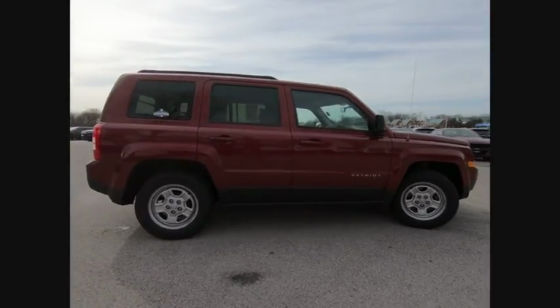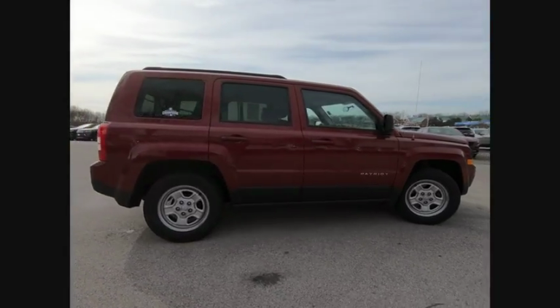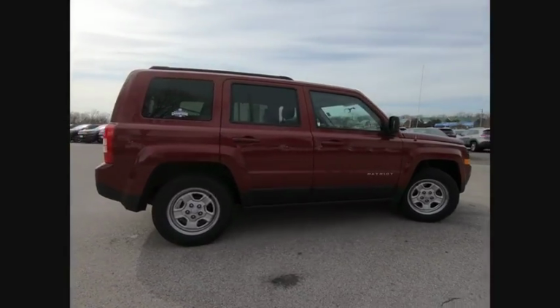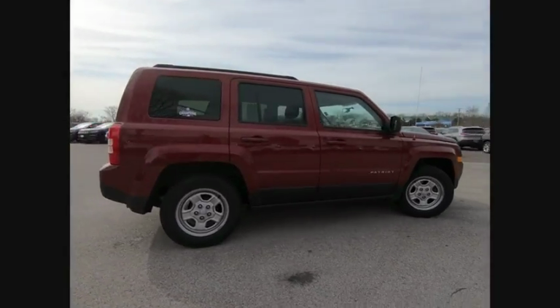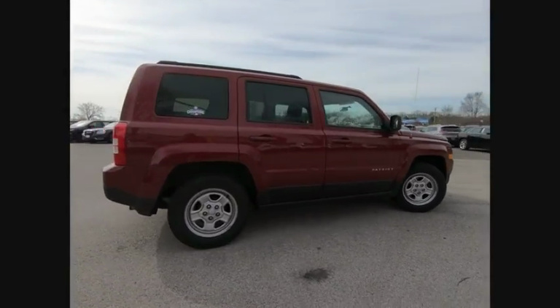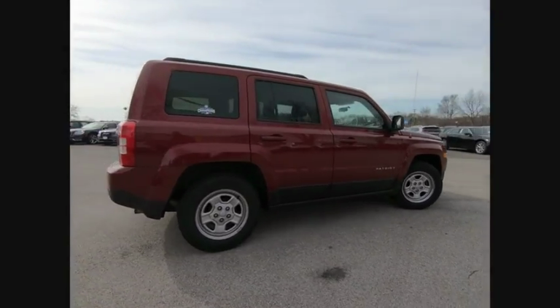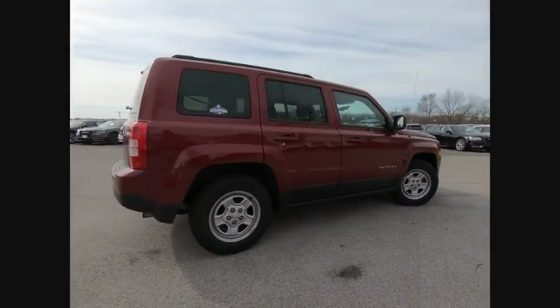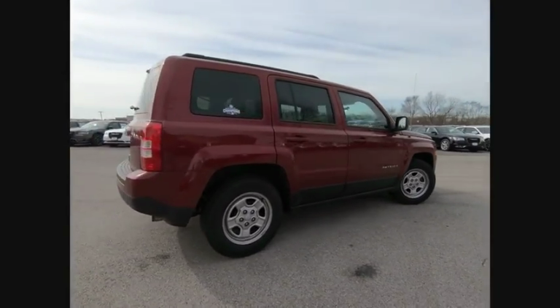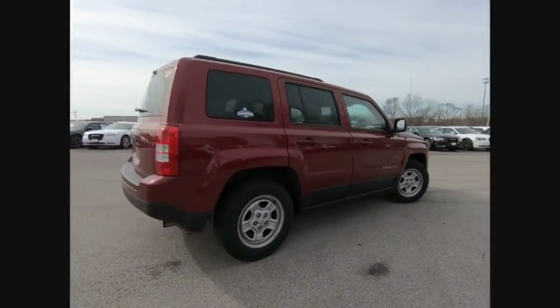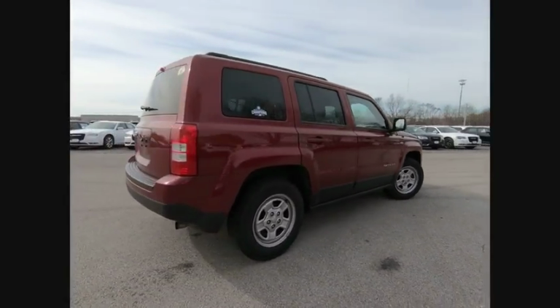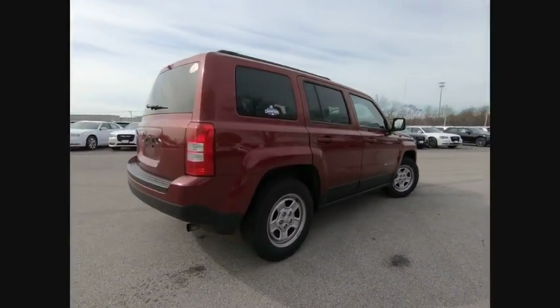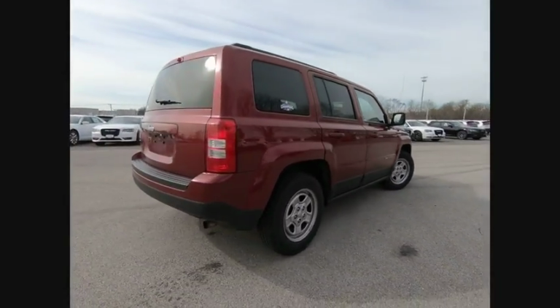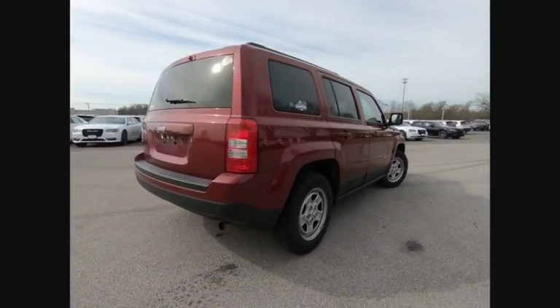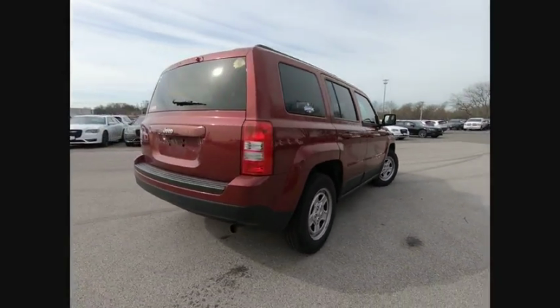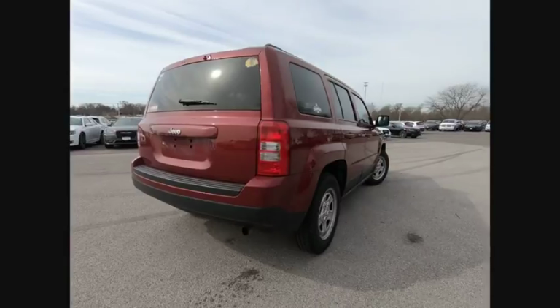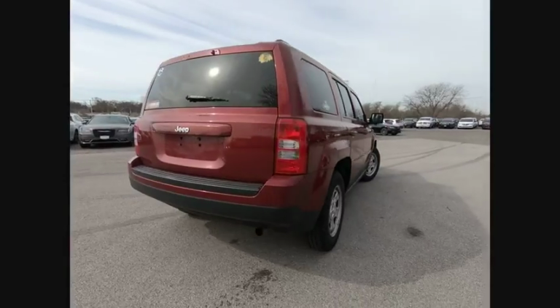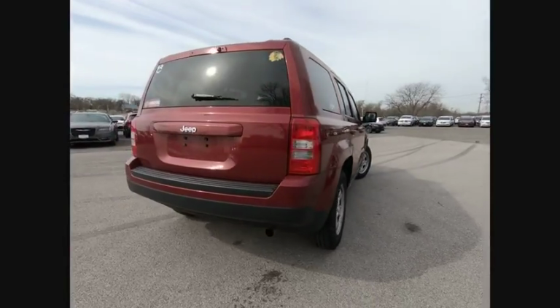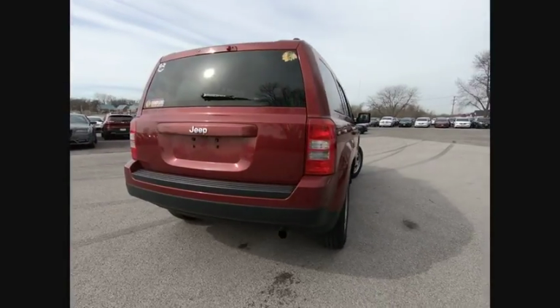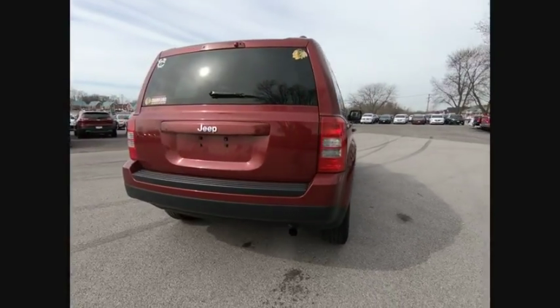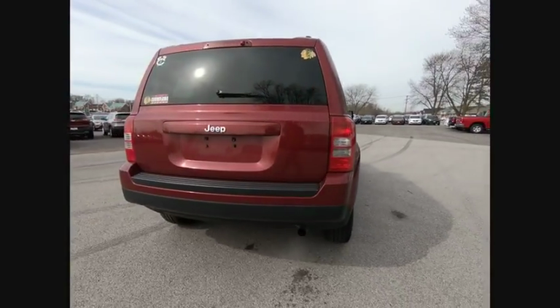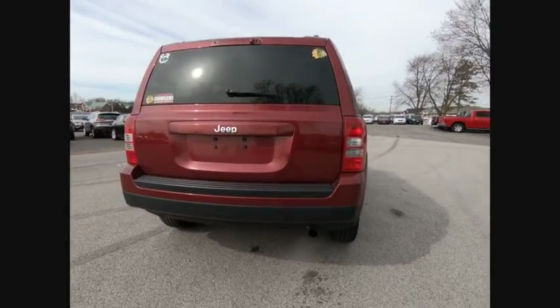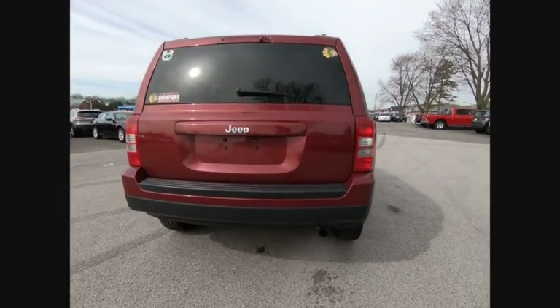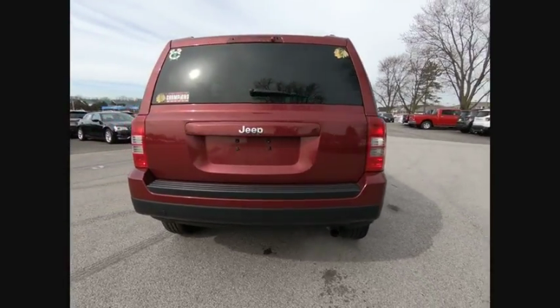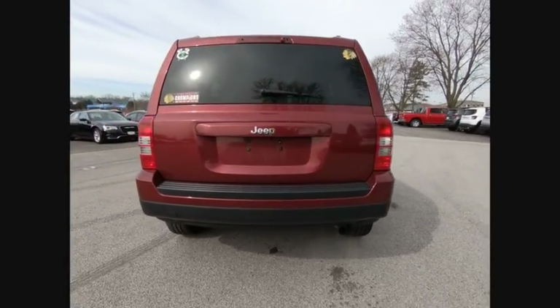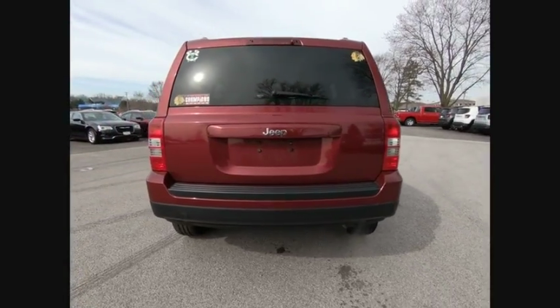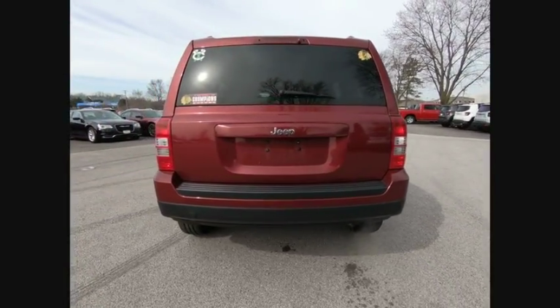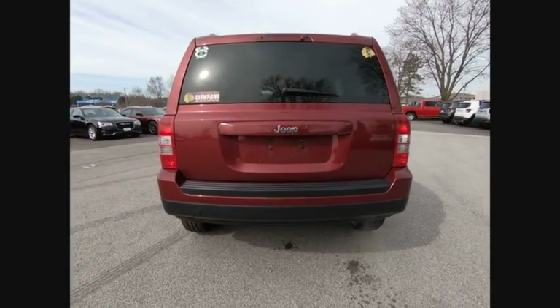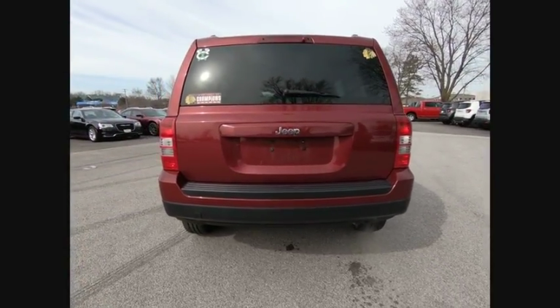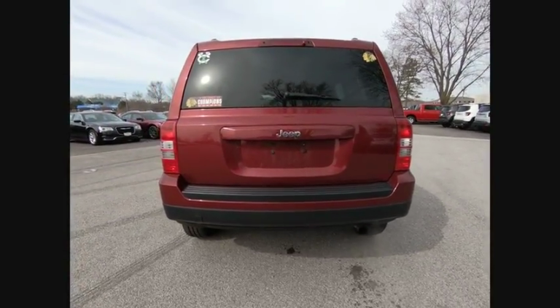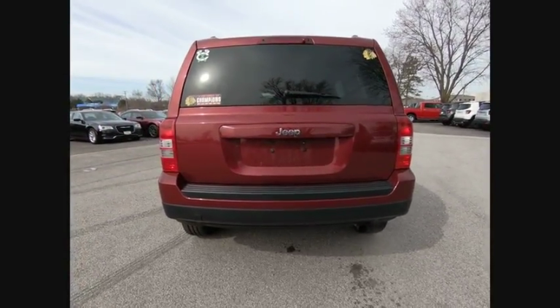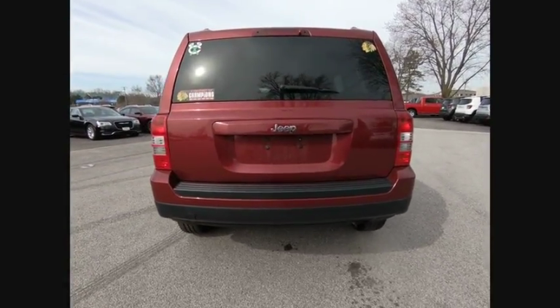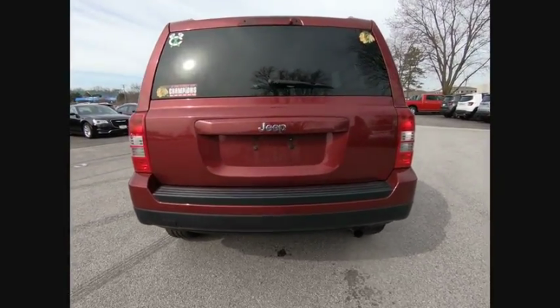The Patriot has plenty of room inside for any size family and is priced below $15,000. This vehicle has less than 25,000 miles.